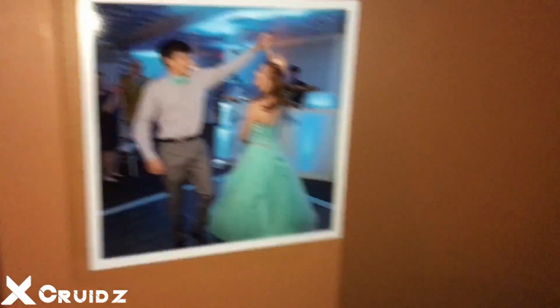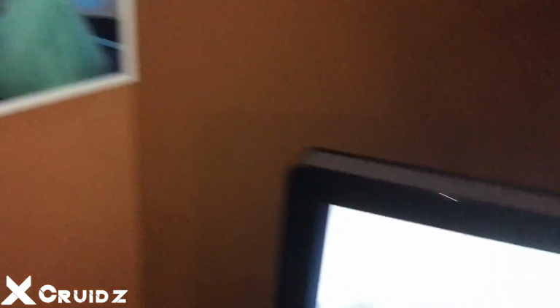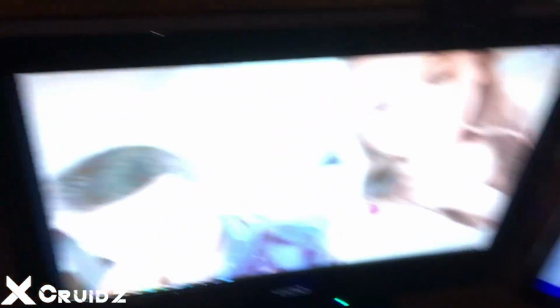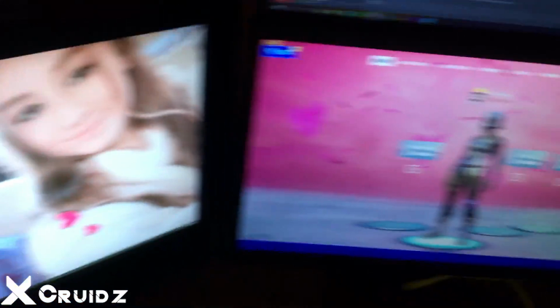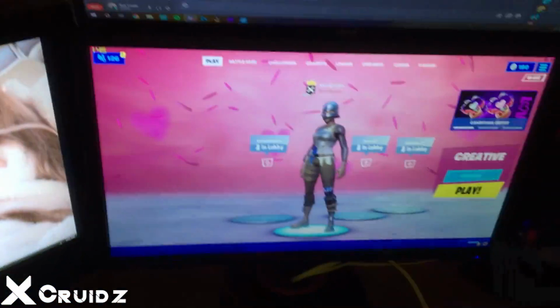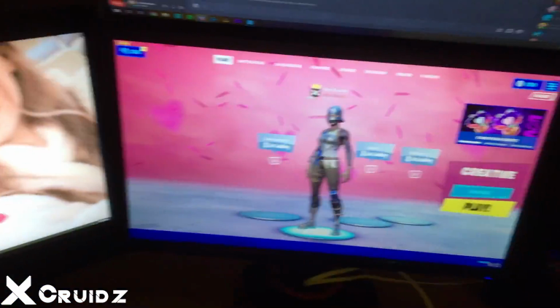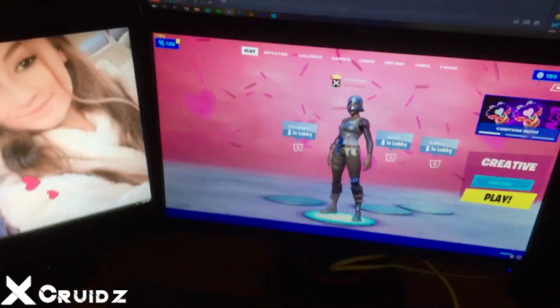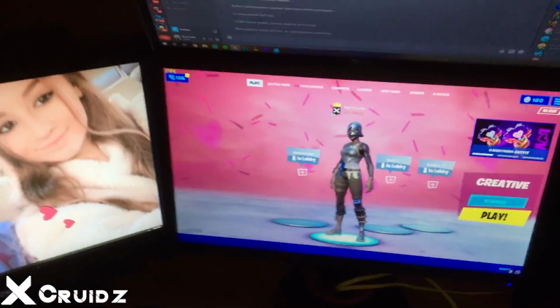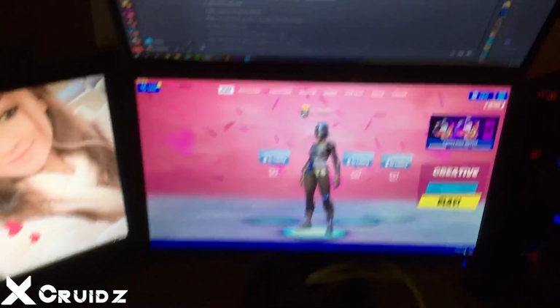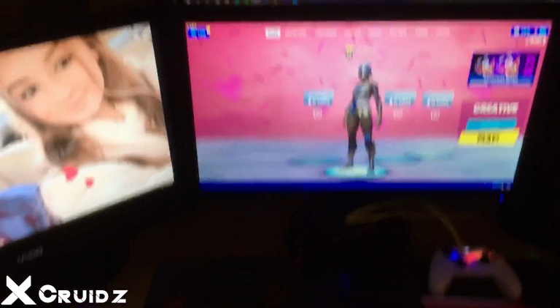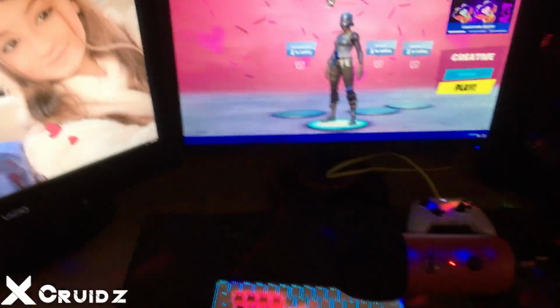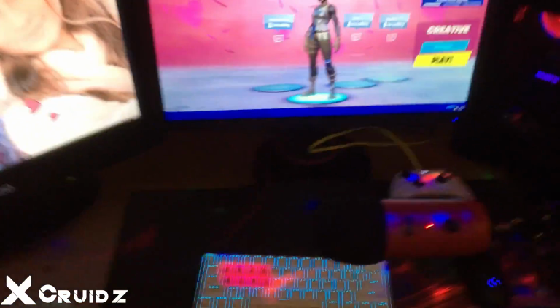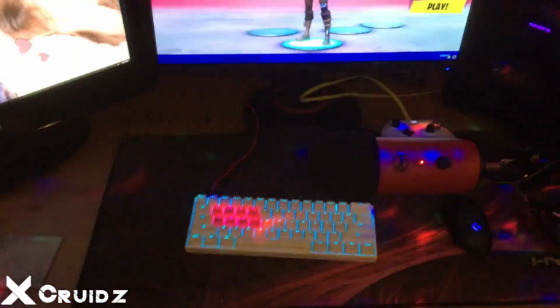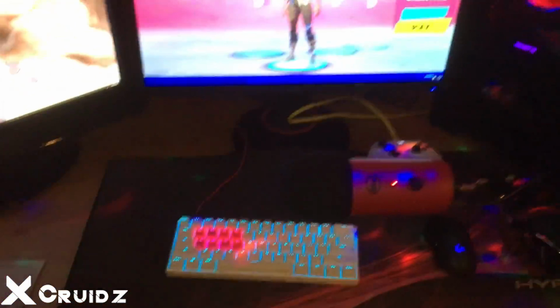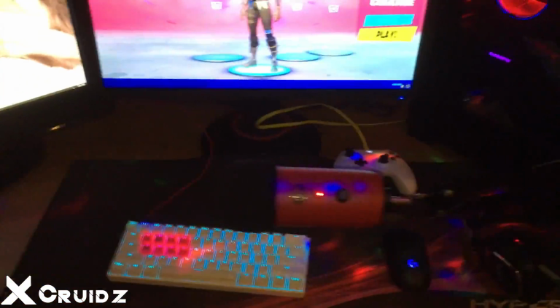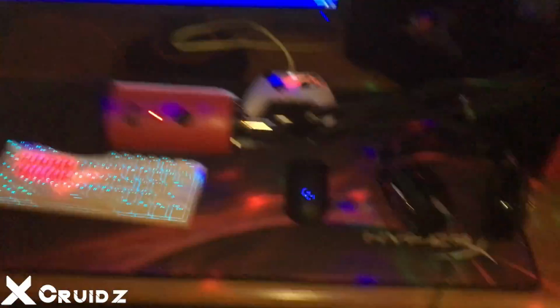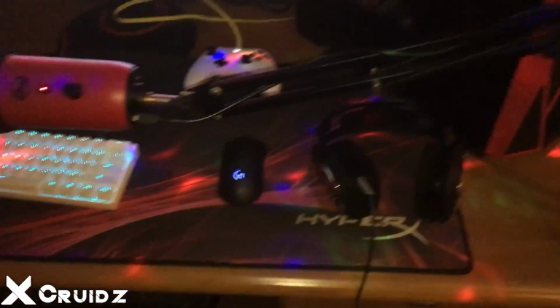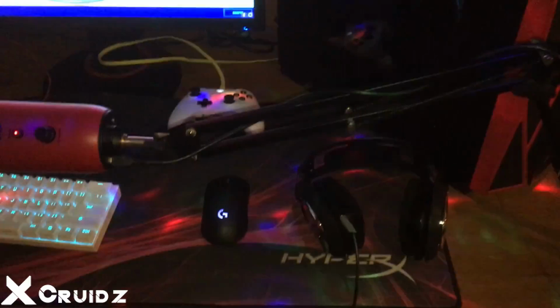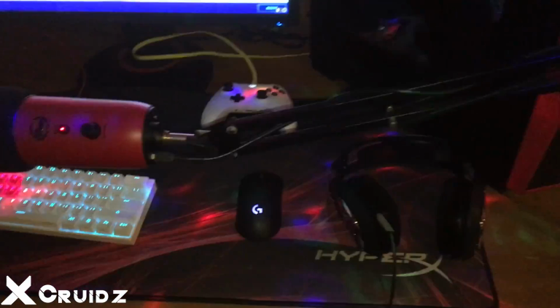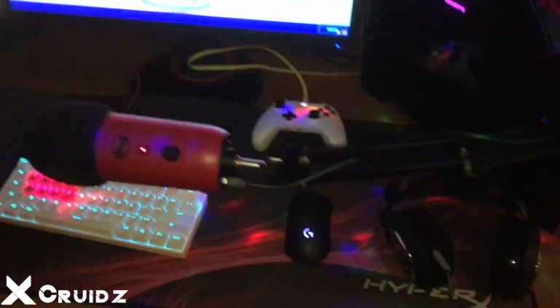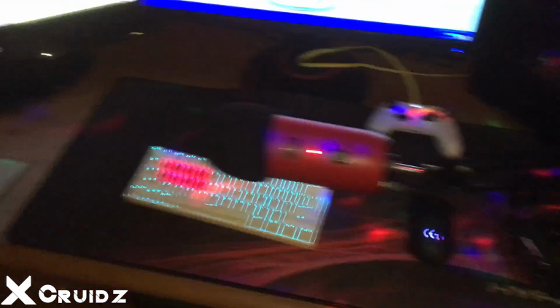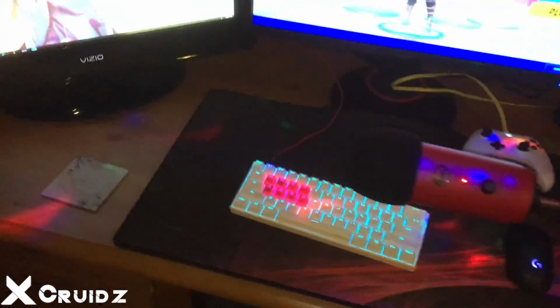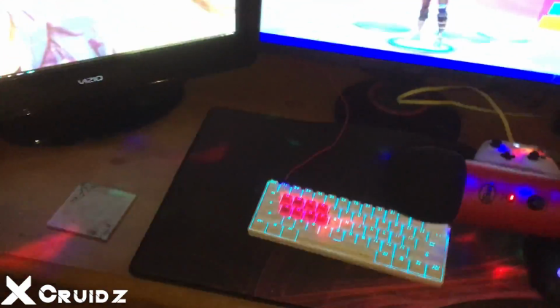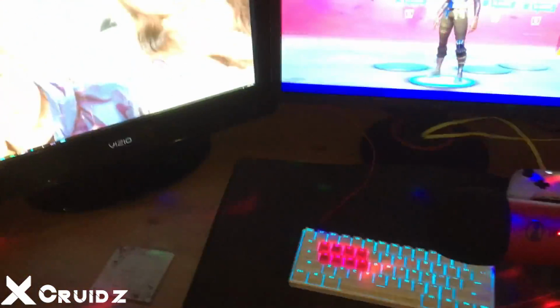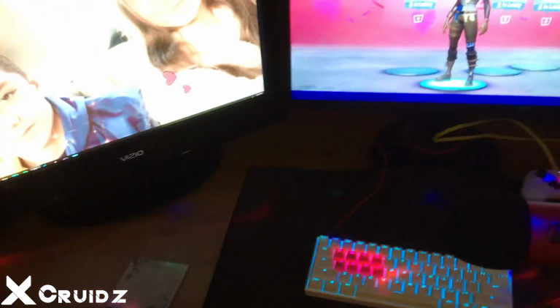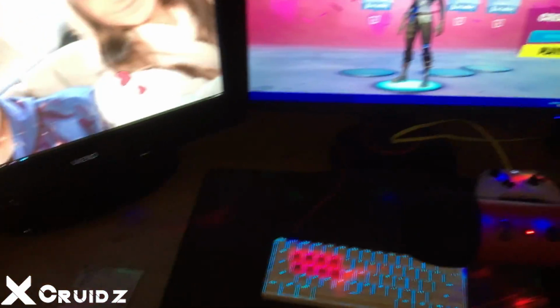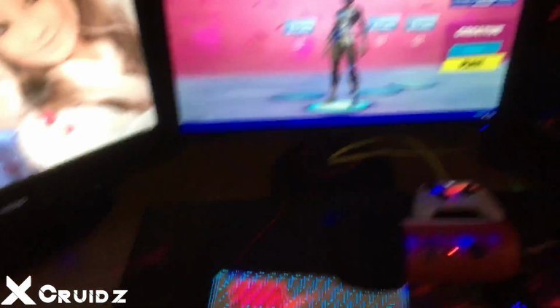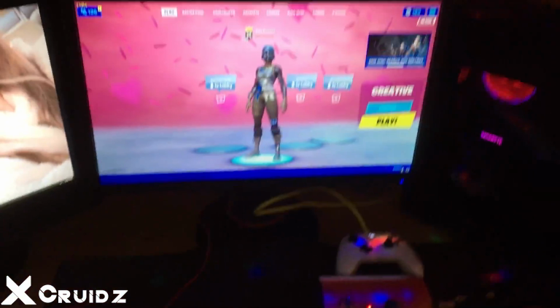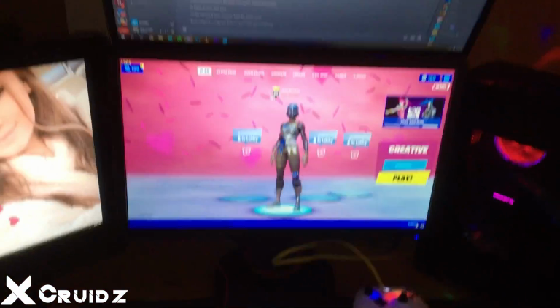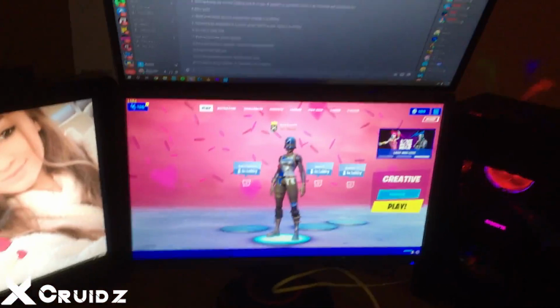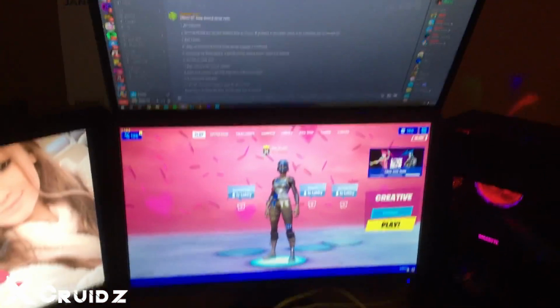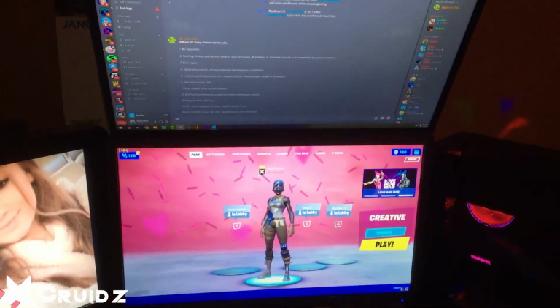Anyway guys, that's really my setup. I hope you guys enjoyed. My name is Zen Crudes — check me out, and yeah, catch you guys later, thank you for watching.